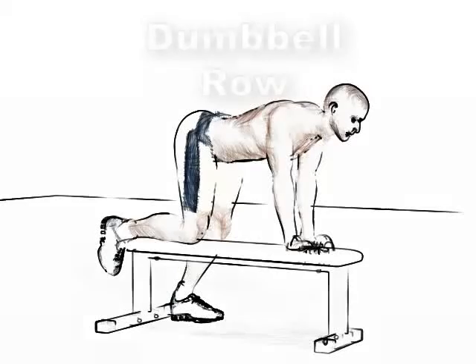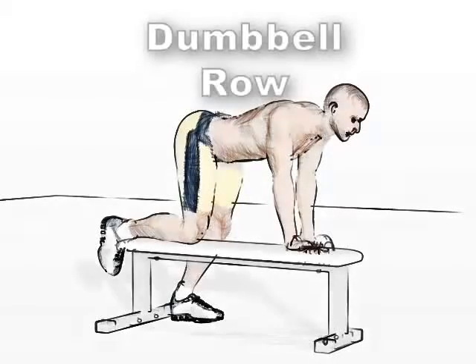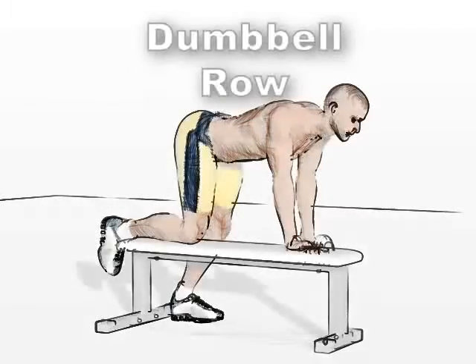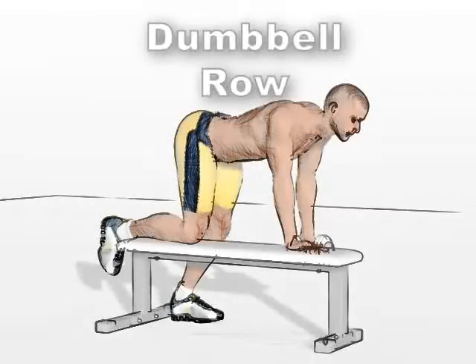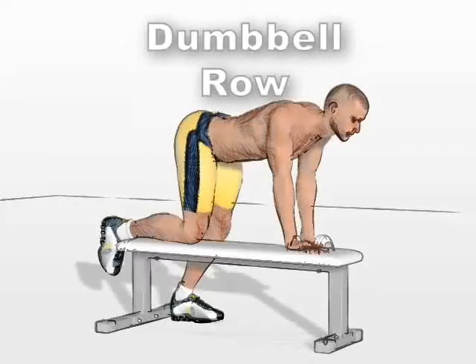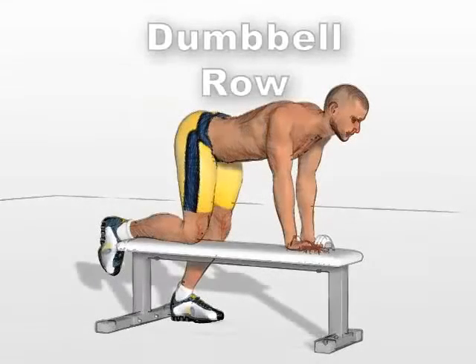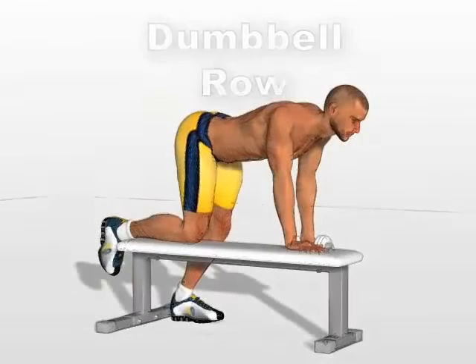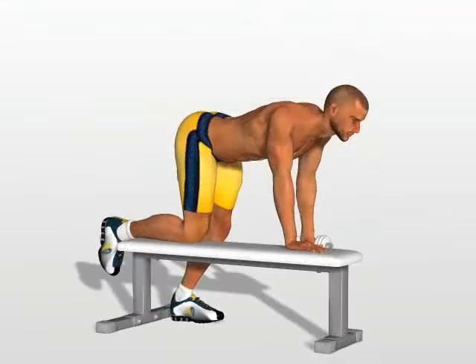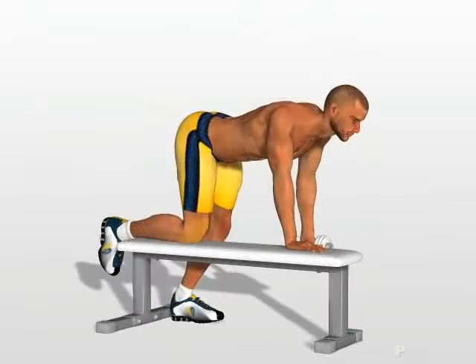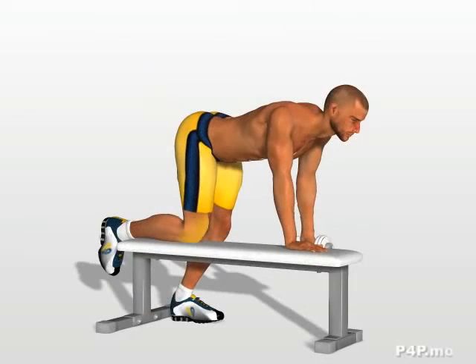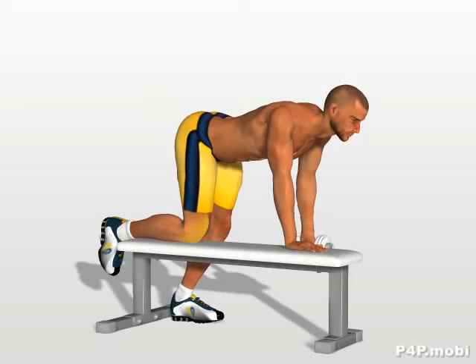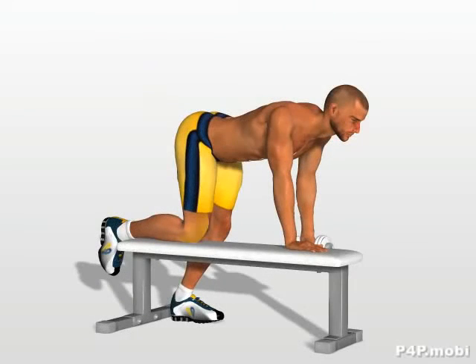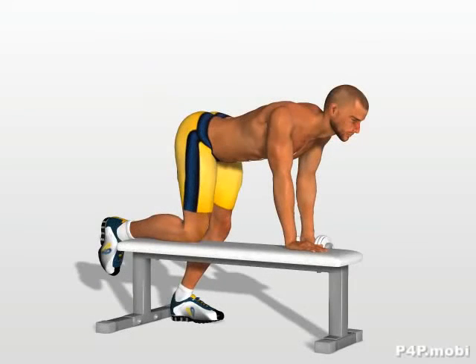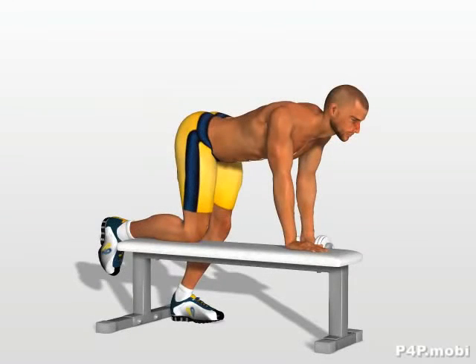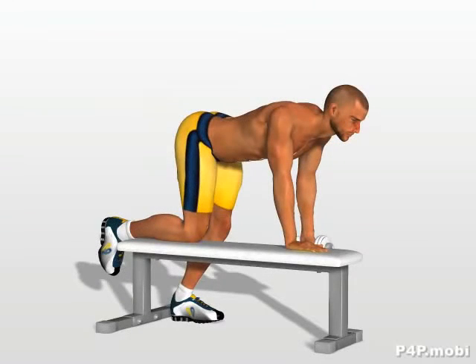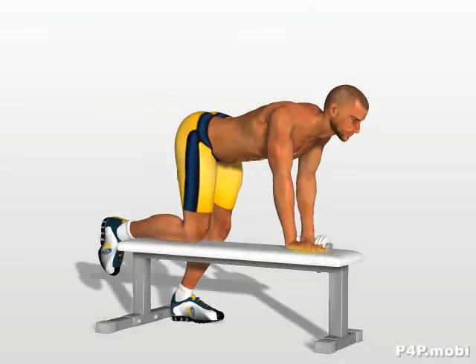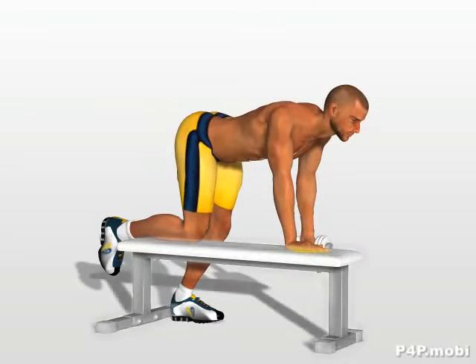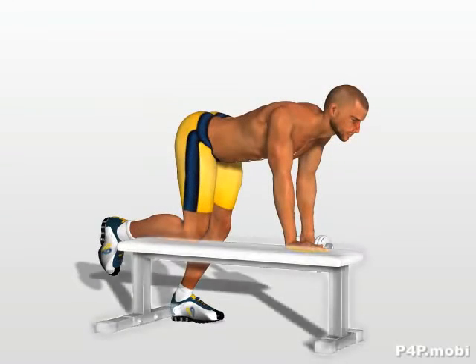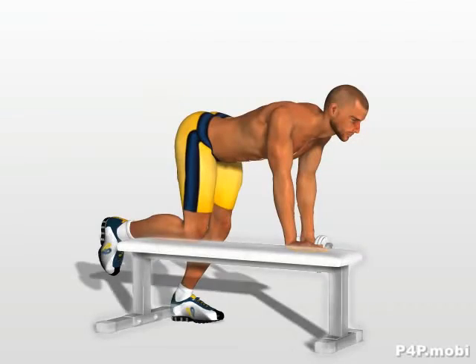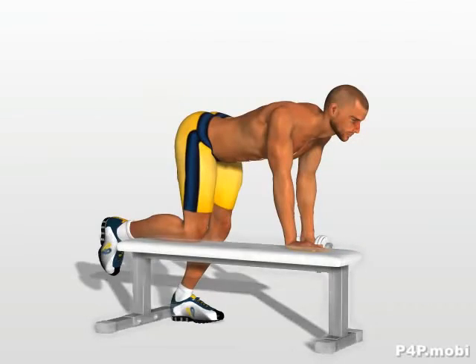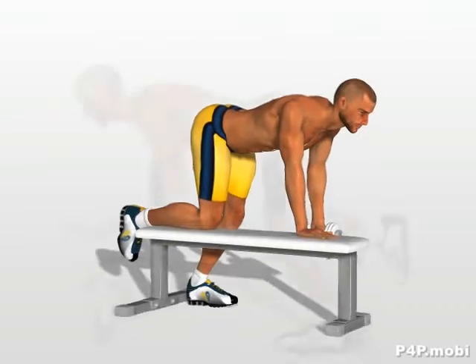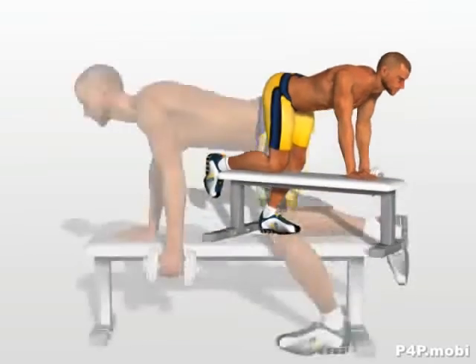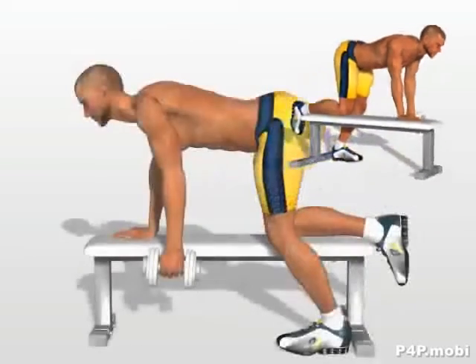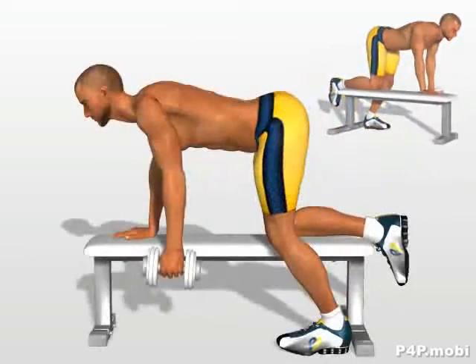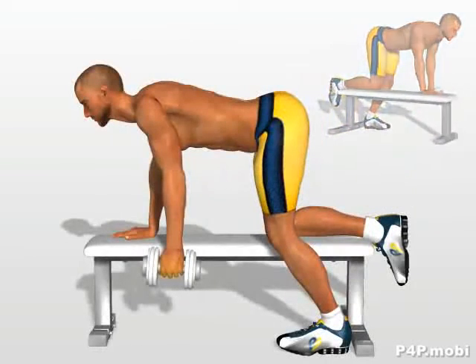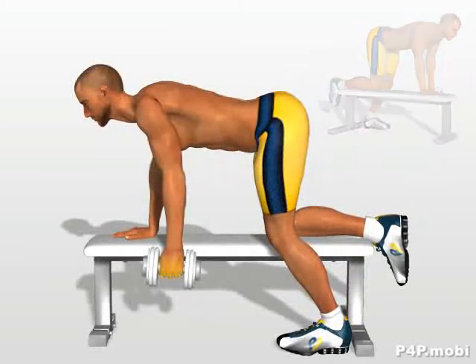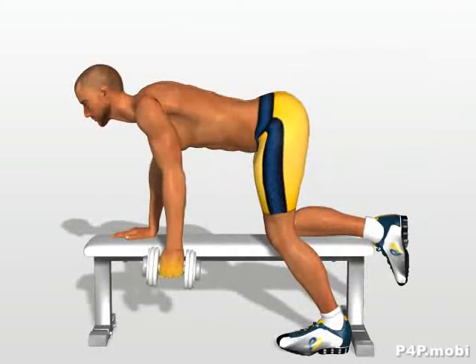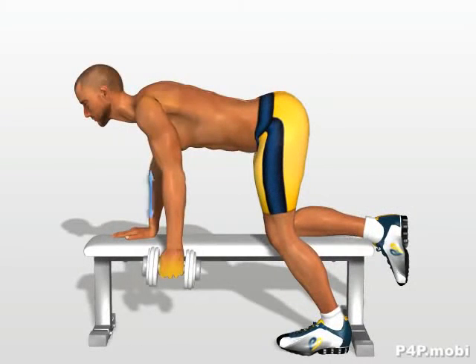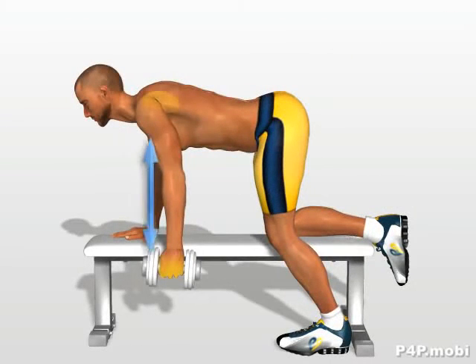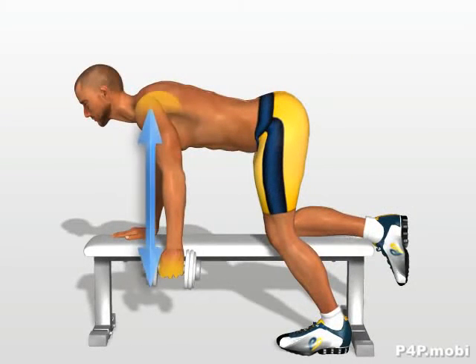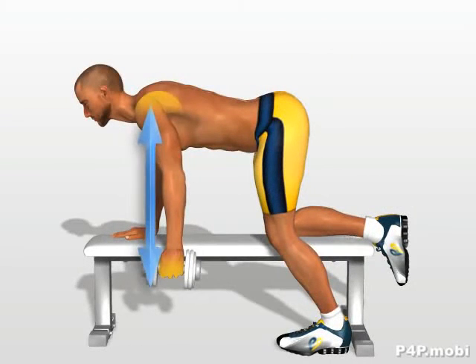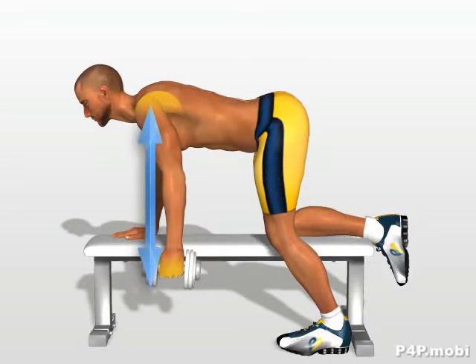Dumbbell Row. Take a position with one knee and one hand on the bench. The hand holding the dumbbell is in a straight line with your shoulder.